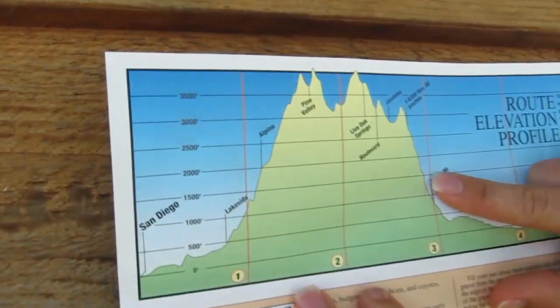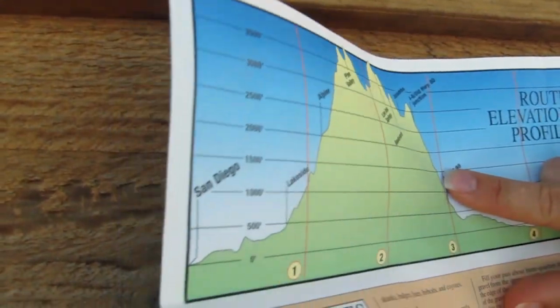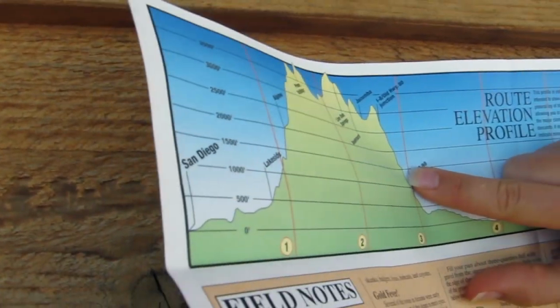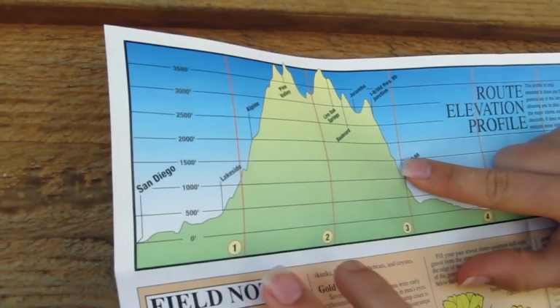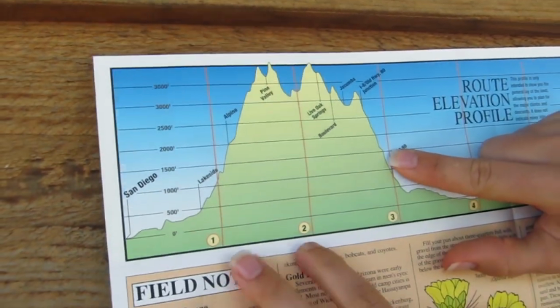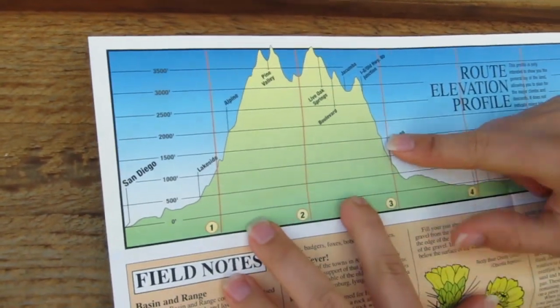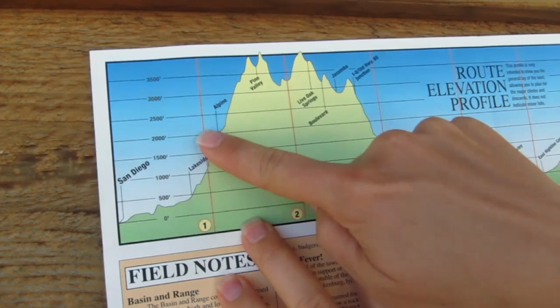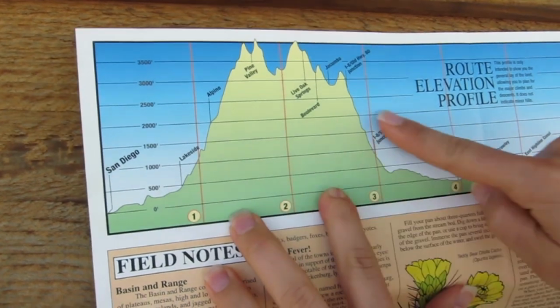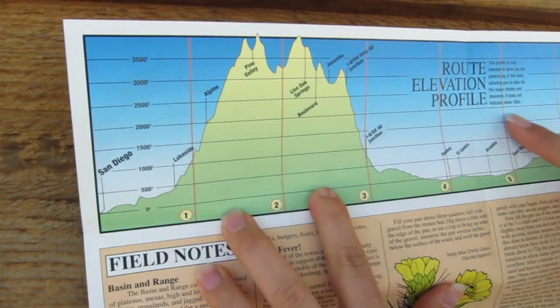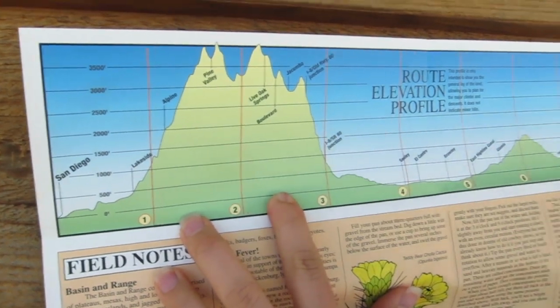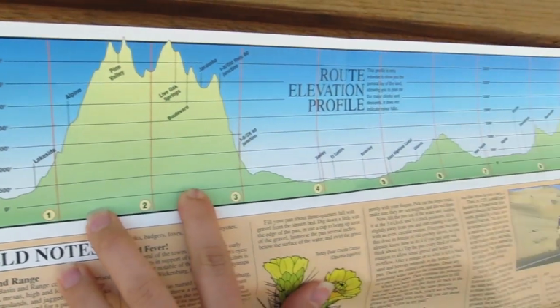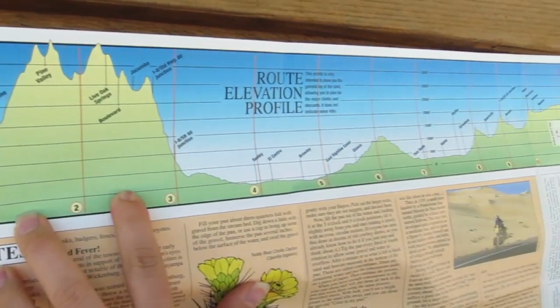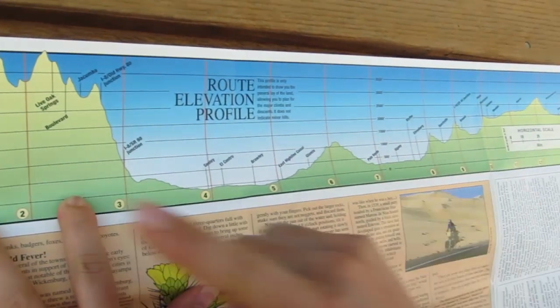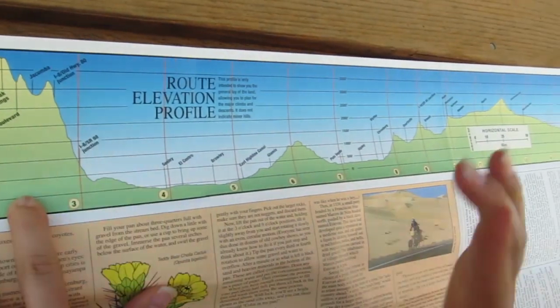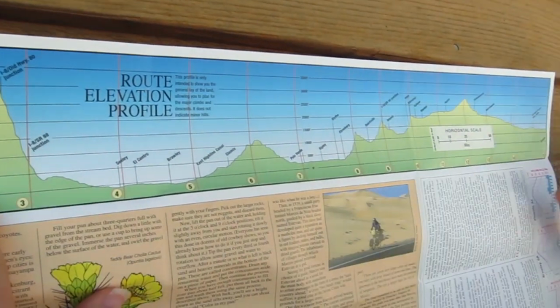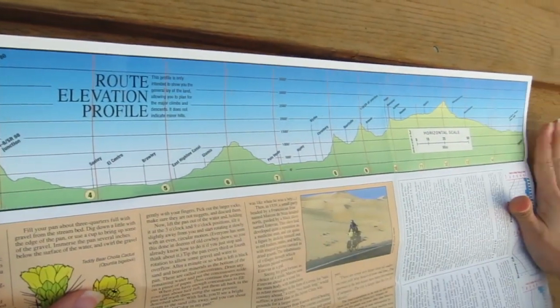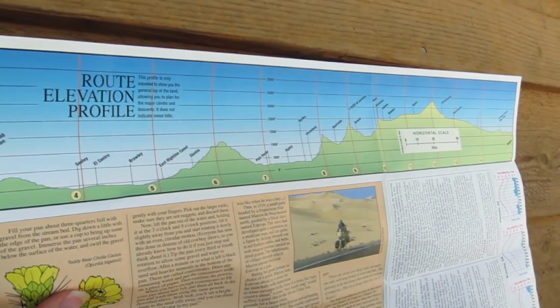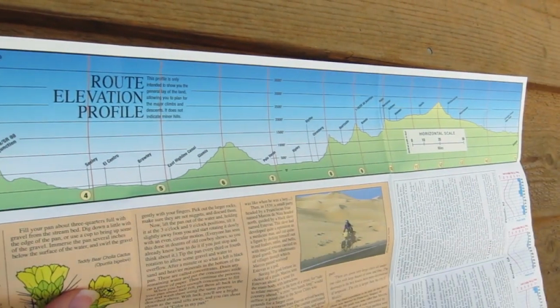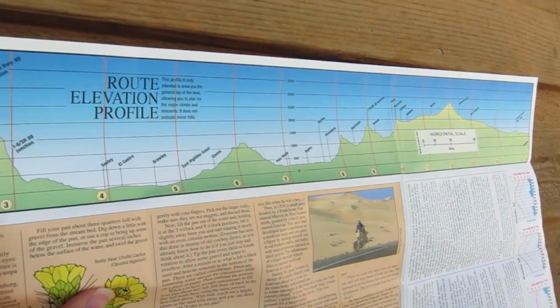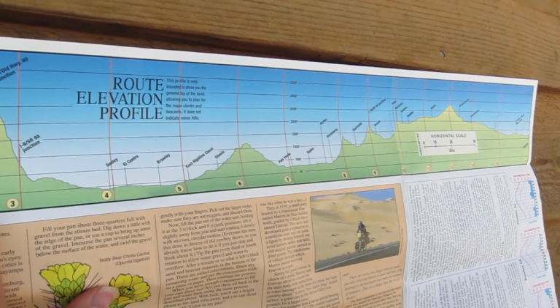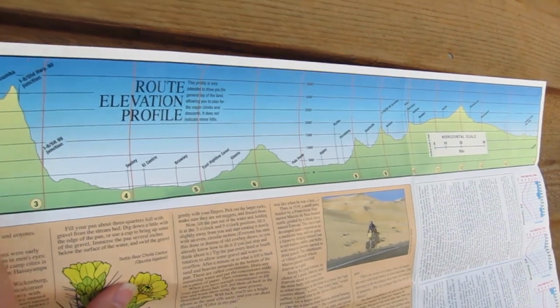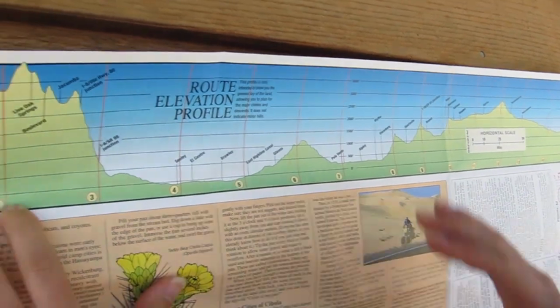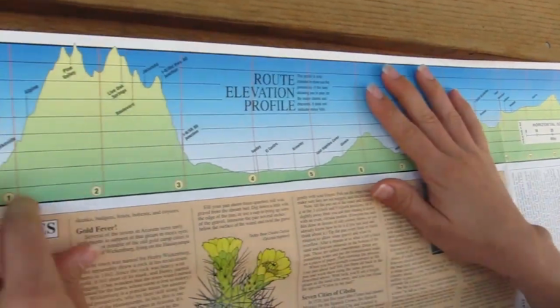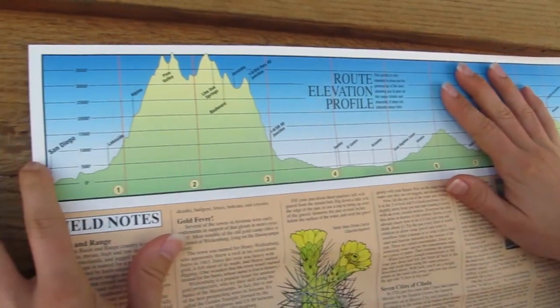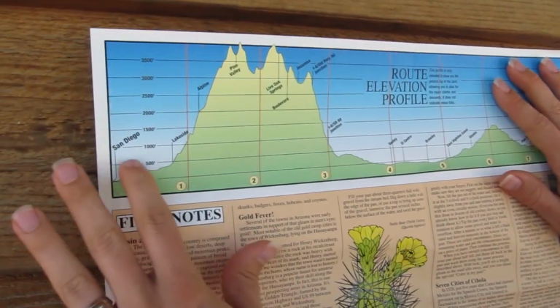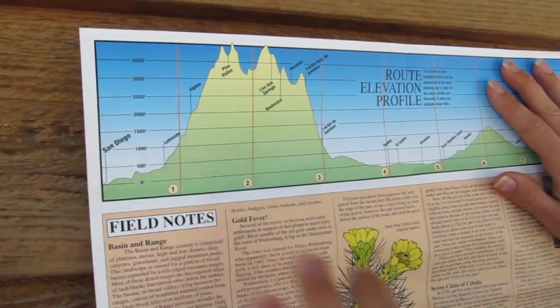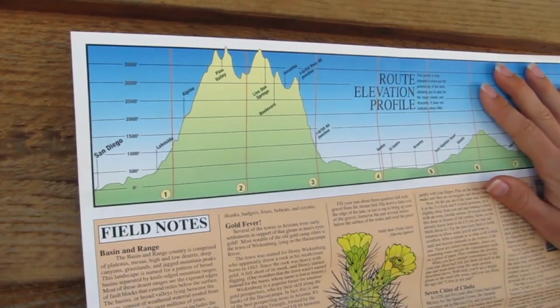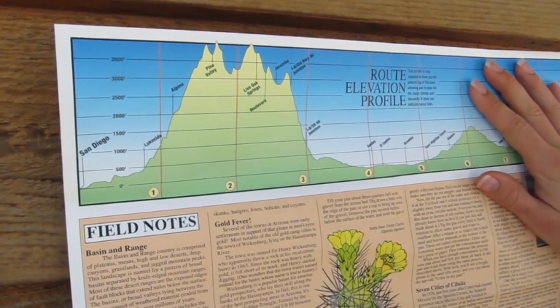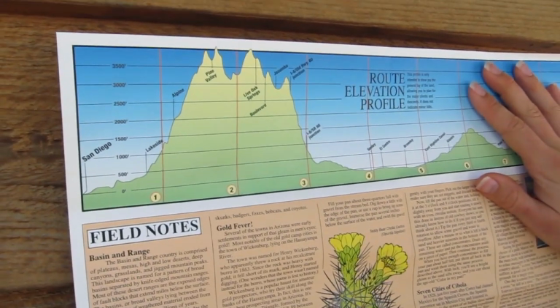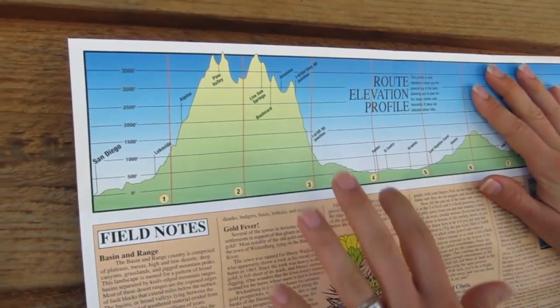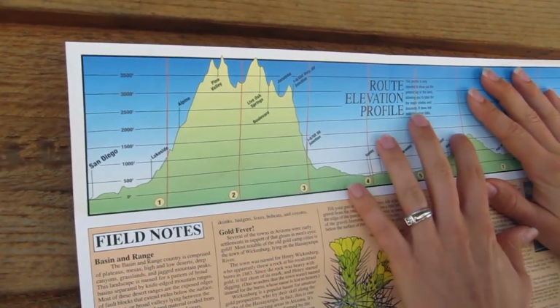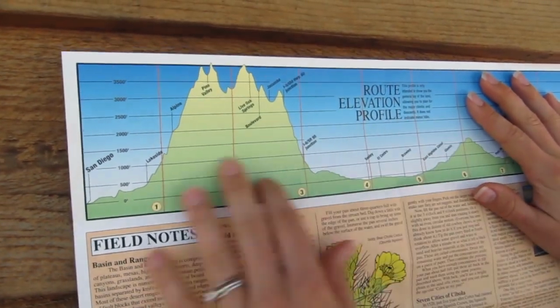And have a look at this — this is the elevation map and it goes all the way across from San Diego into Tempe and Phoenix. This is what kind of stopped my heart for a minute when I first opened it.